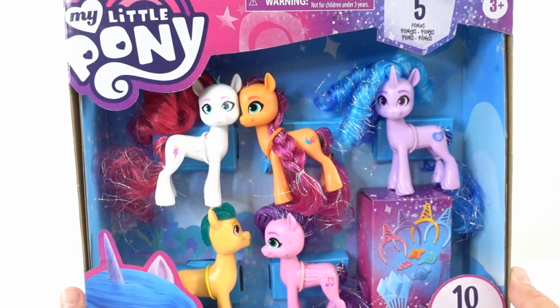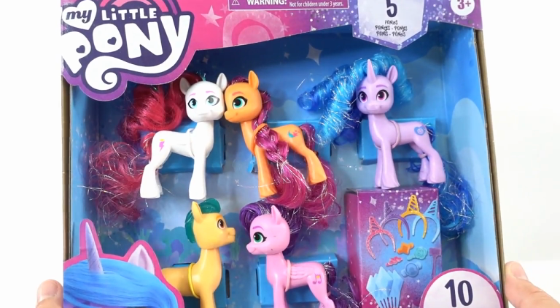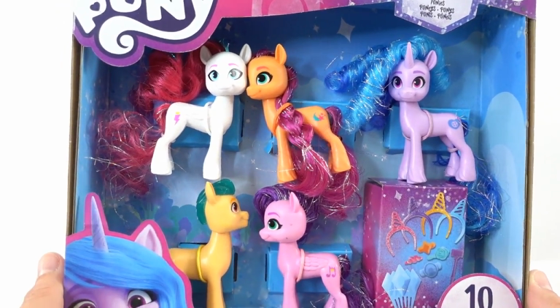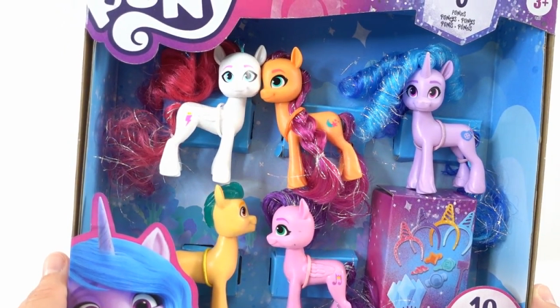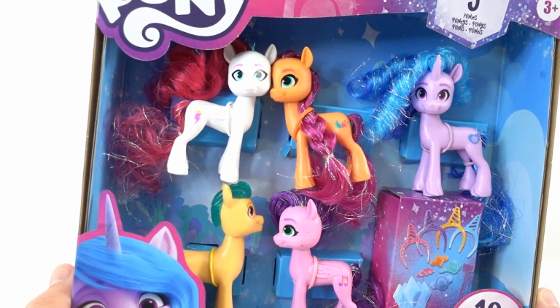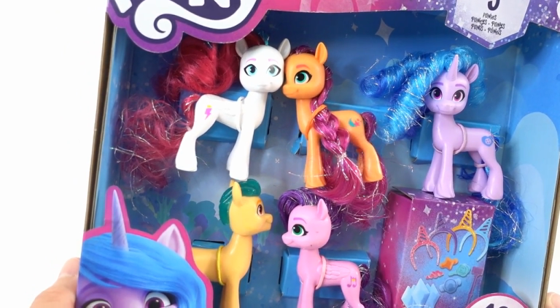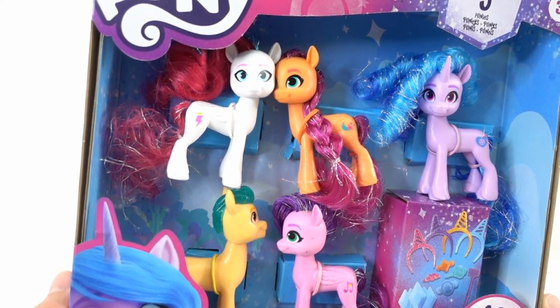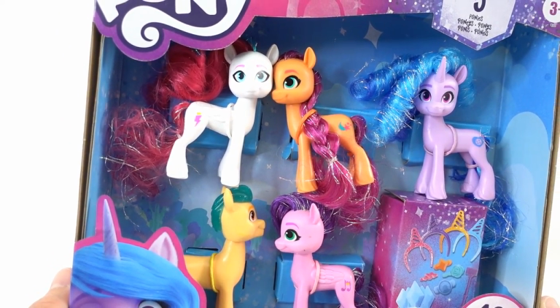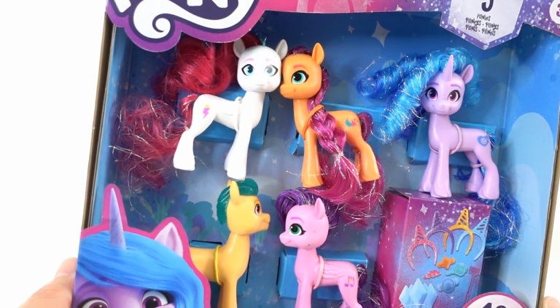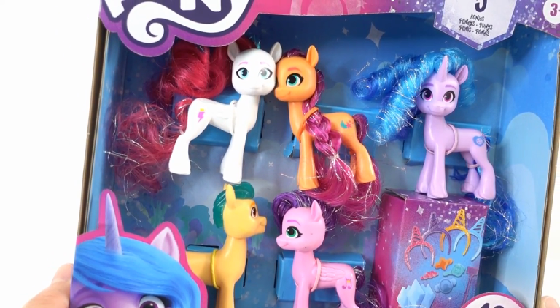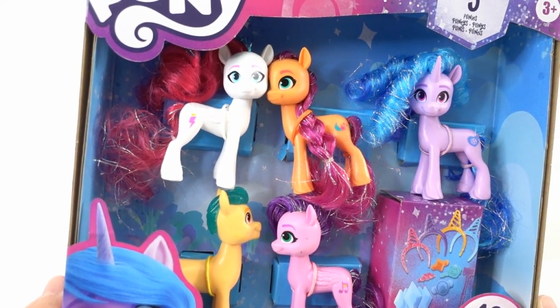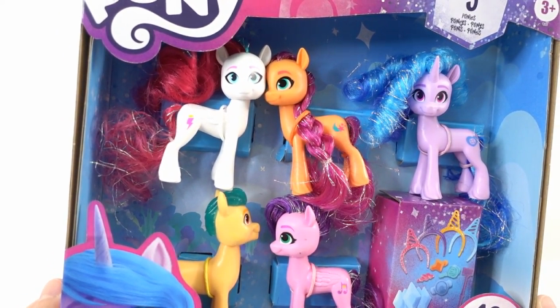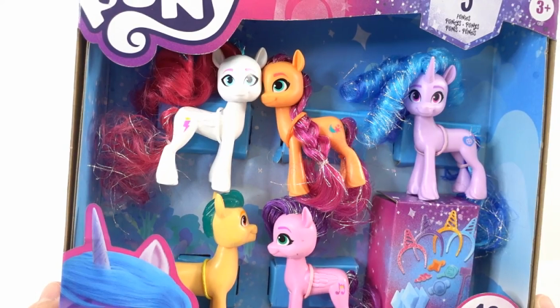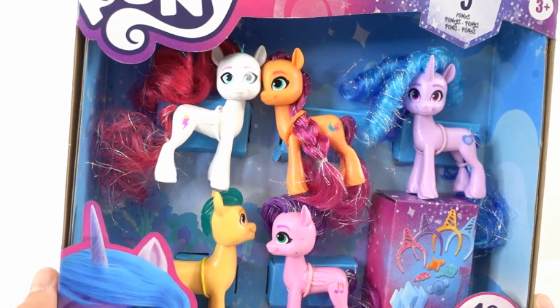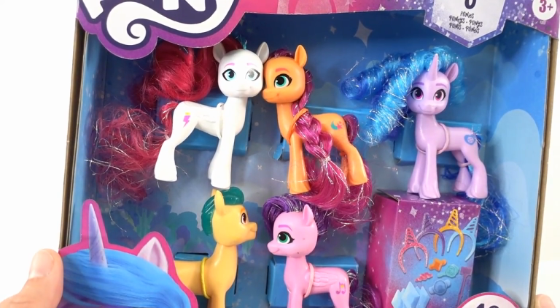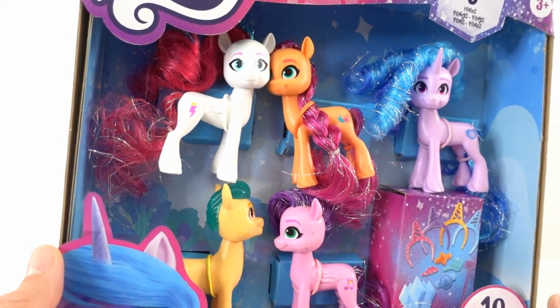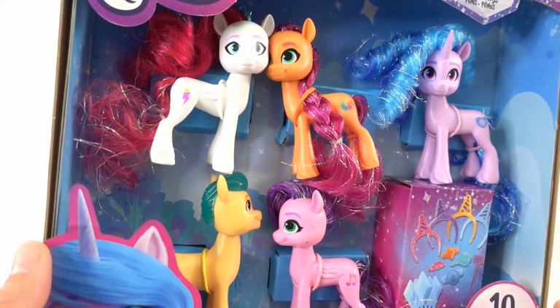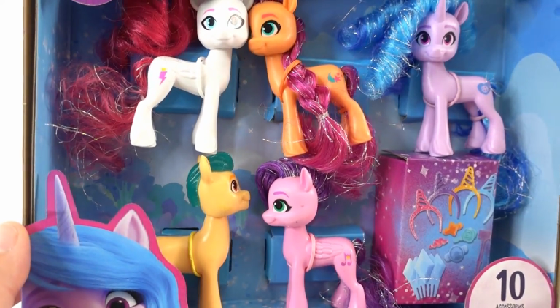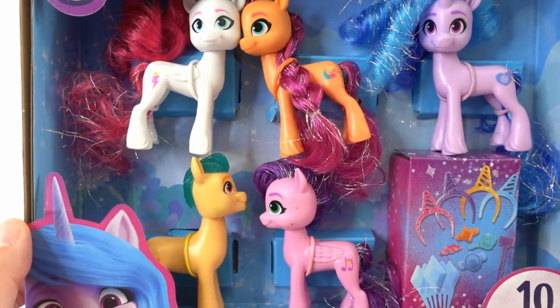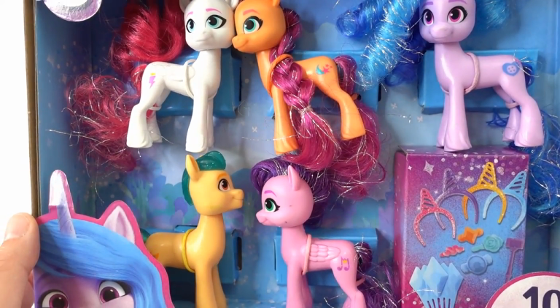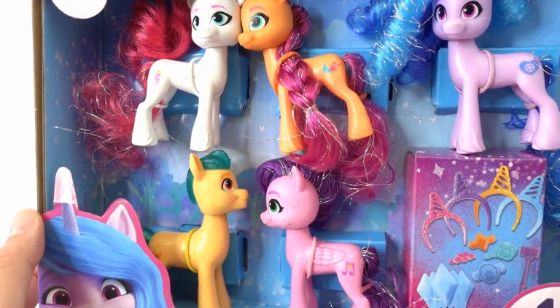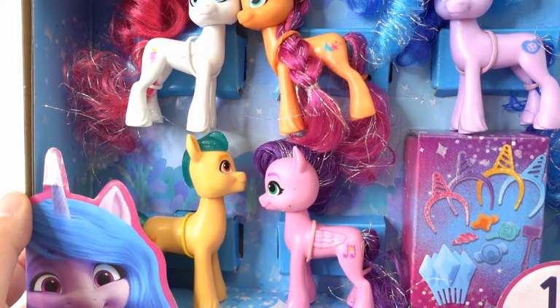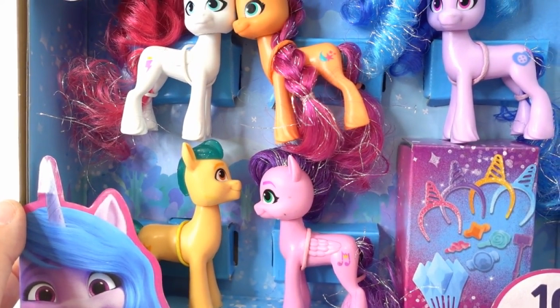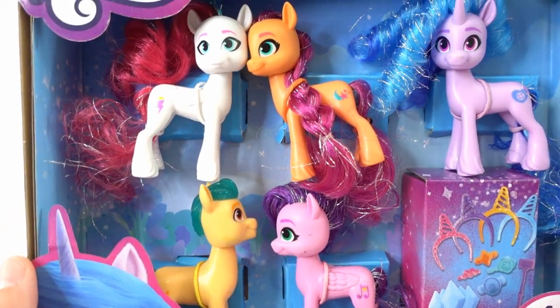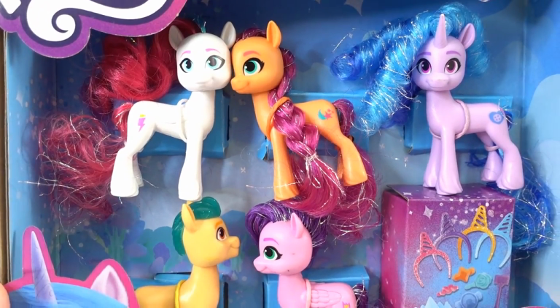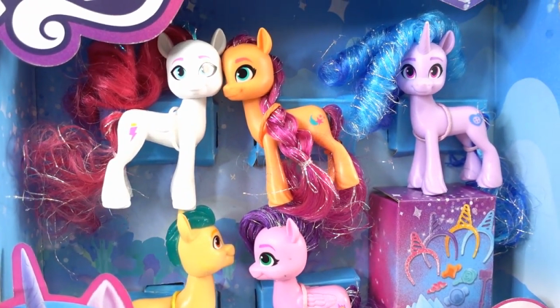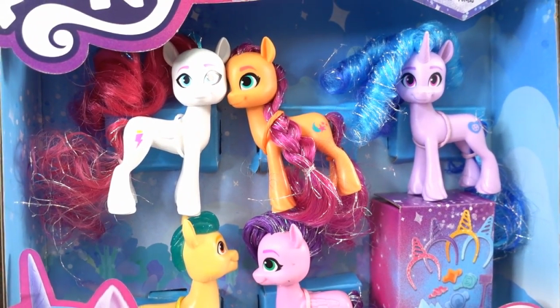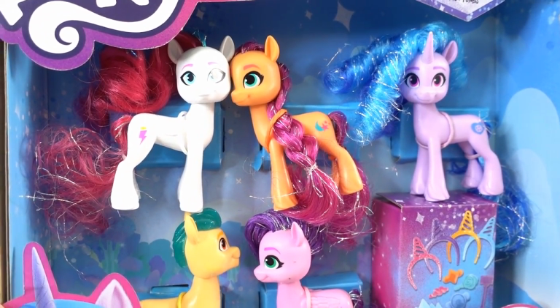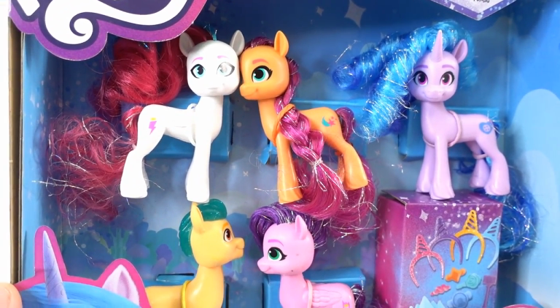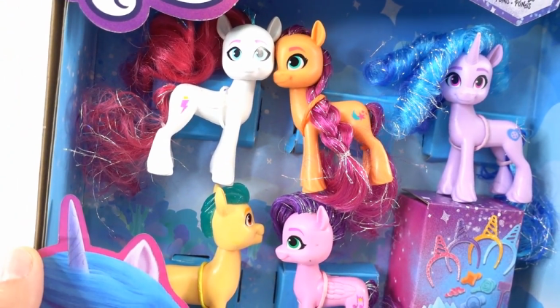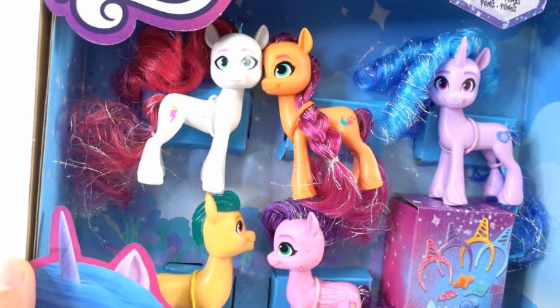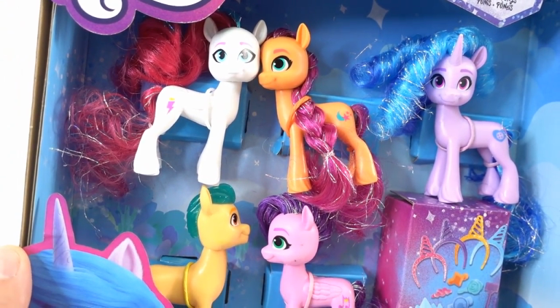Hi everyone, welcome to Evie's Toy House and today we have more My Little Pony A New Generation toys. This is the third video of toys that I have. If you have not seen the first two, make sure to do so. These toys are super cute.